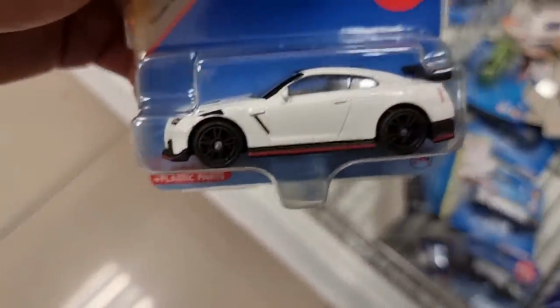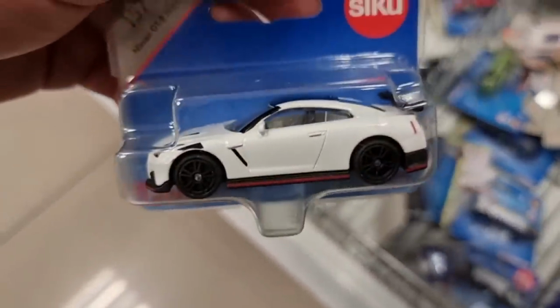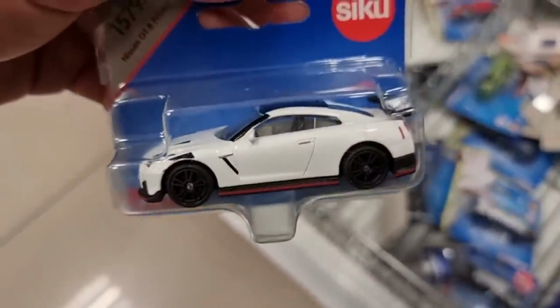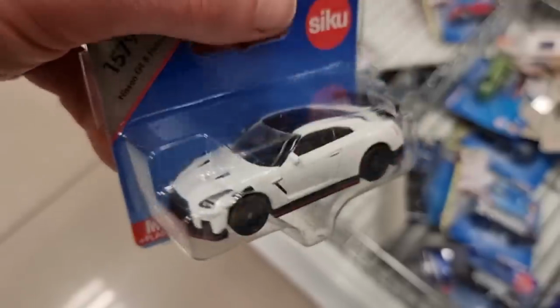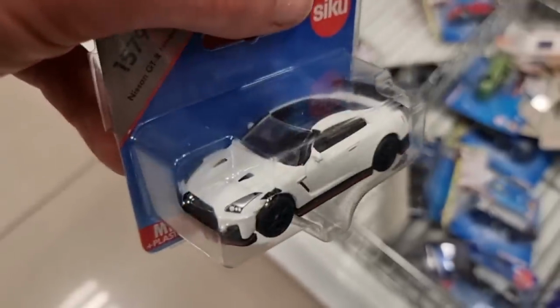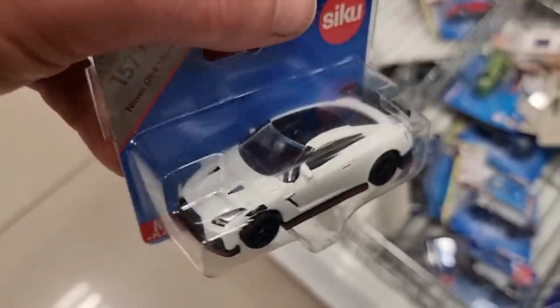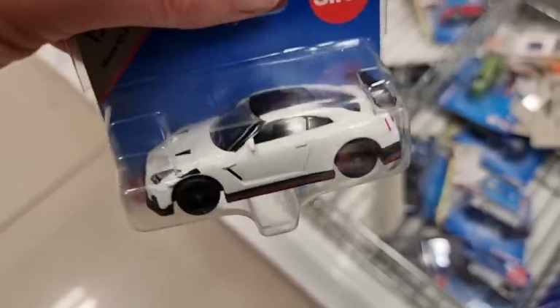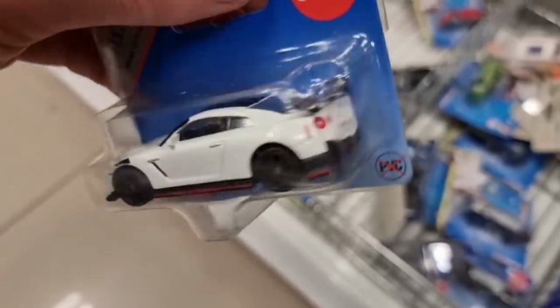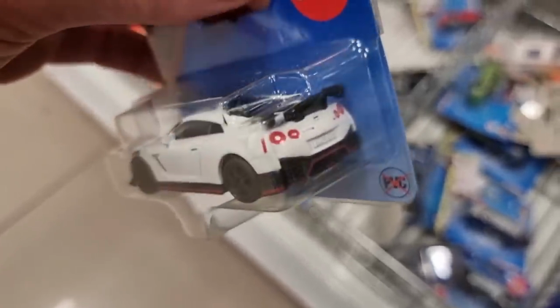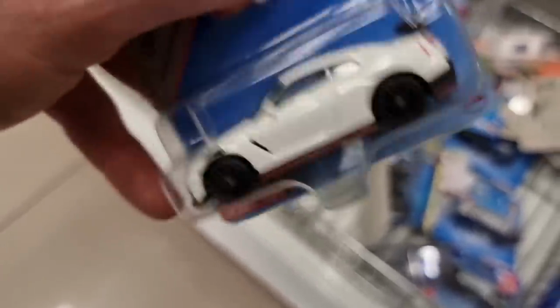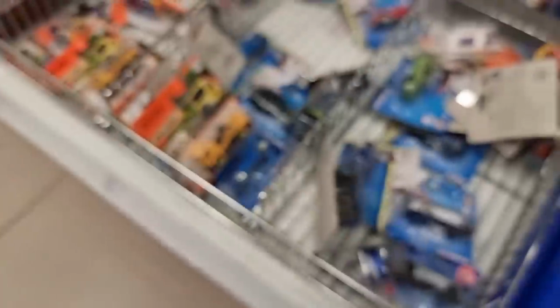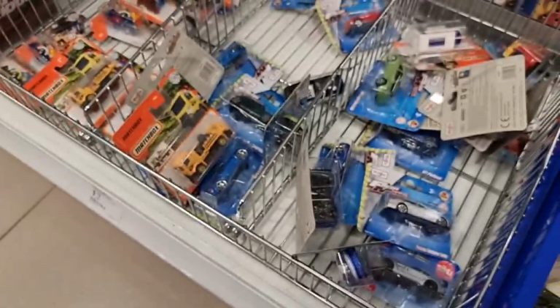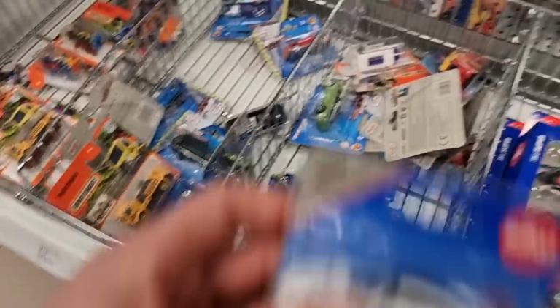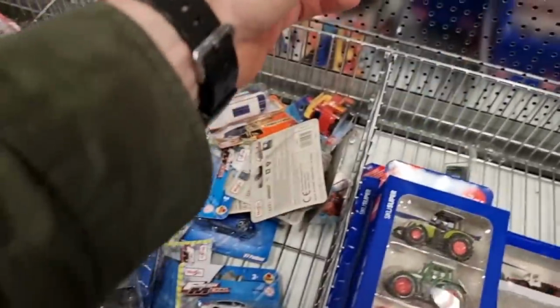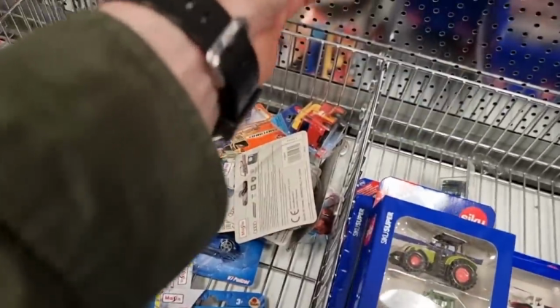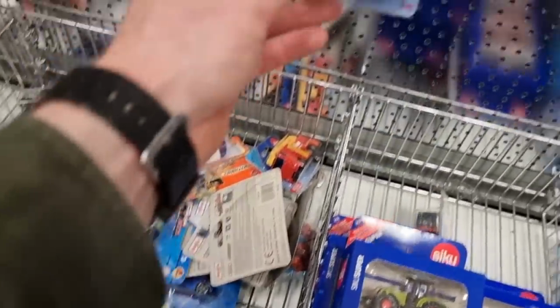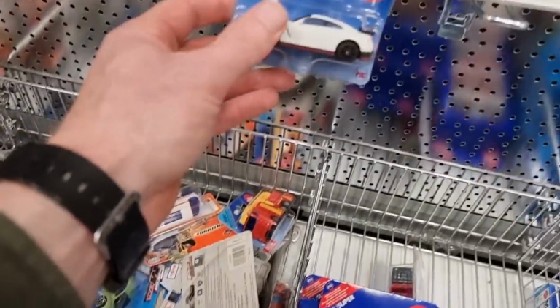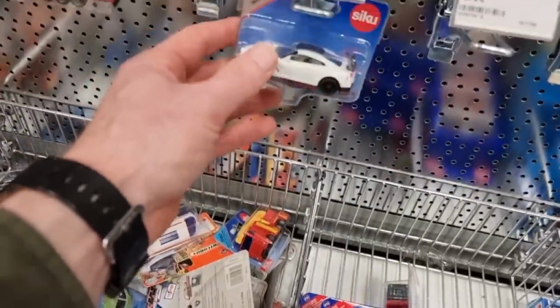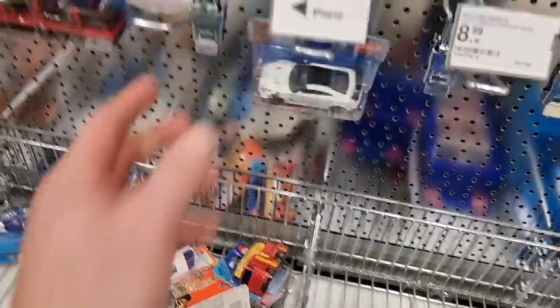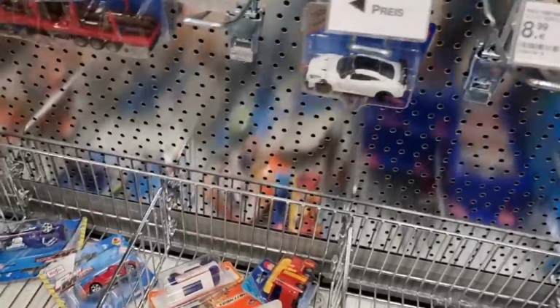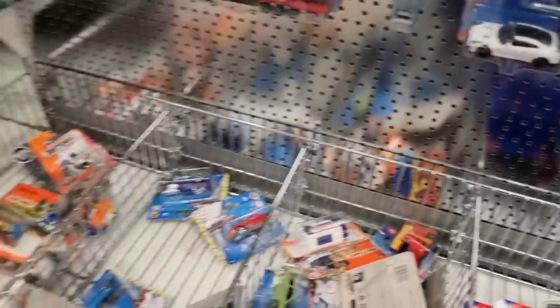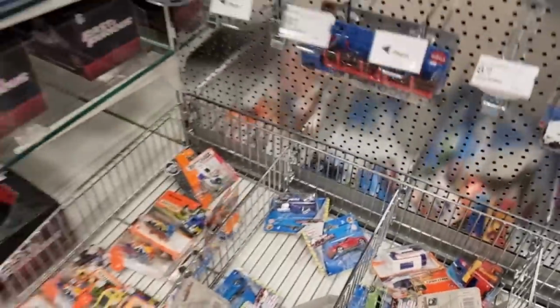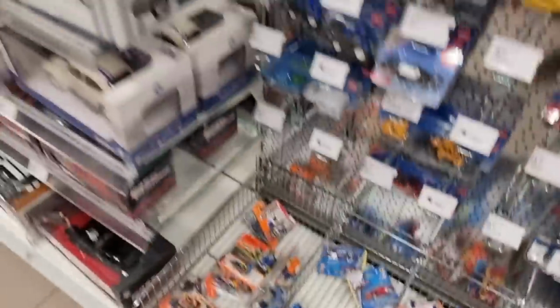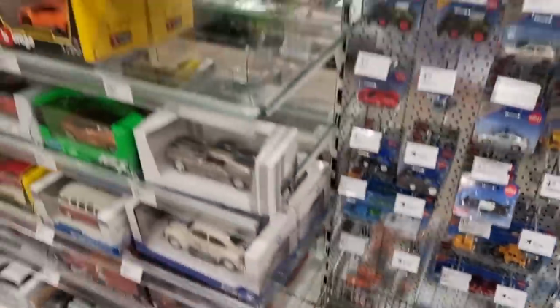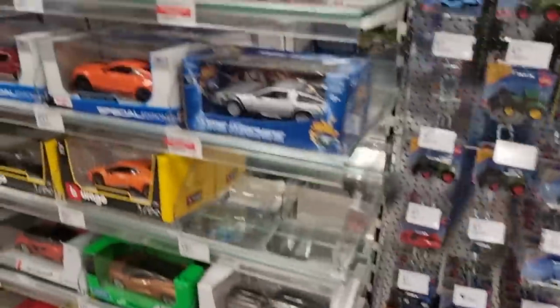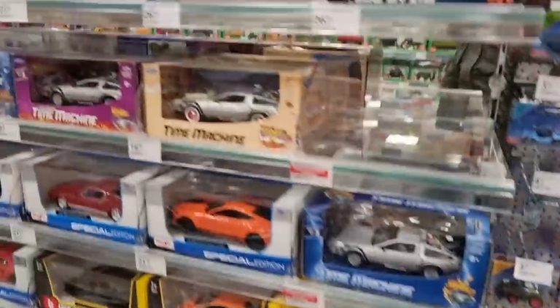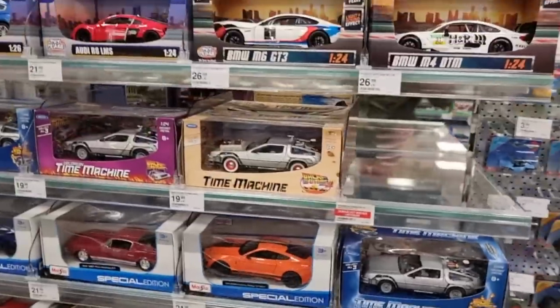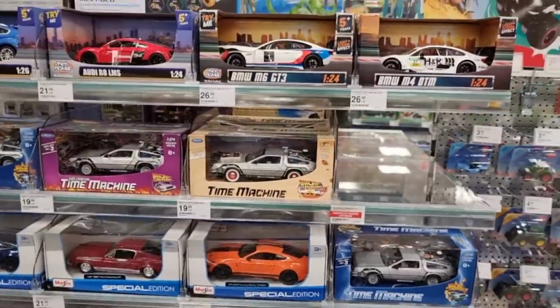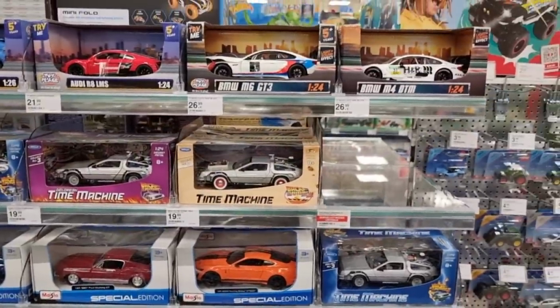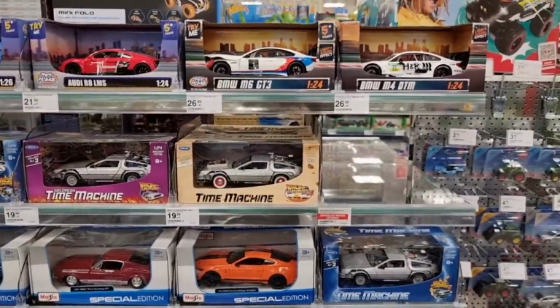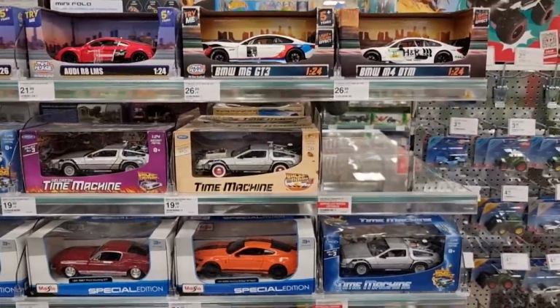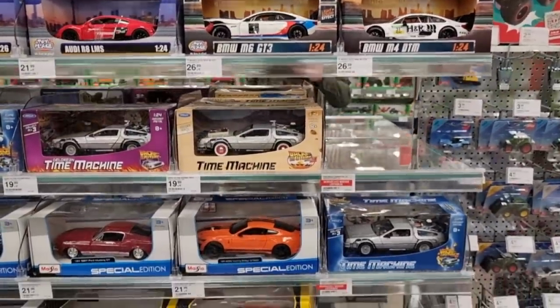Nissan GT-R - this is a new one from this year. And I have to say it looks really good. Nice white color with the black rims. Let's hang it on the packs so if somebody is looking for that, they can find it more easily. Here we got some bigger scales.